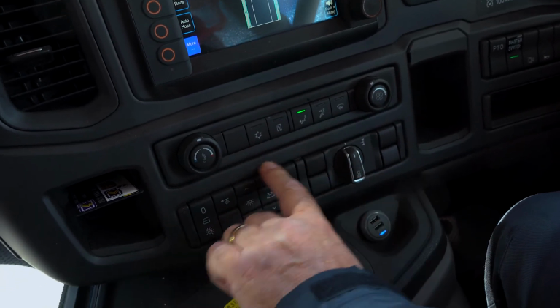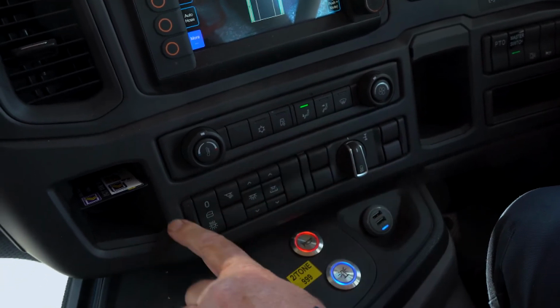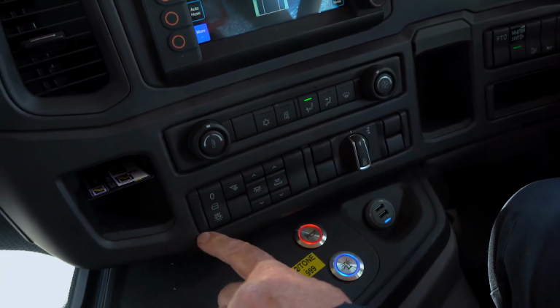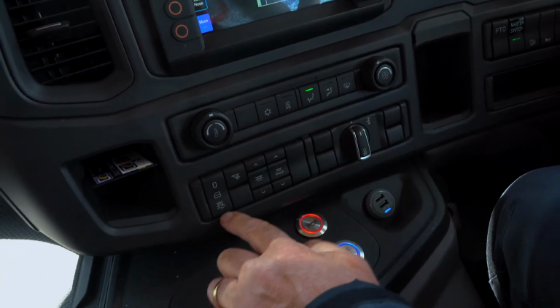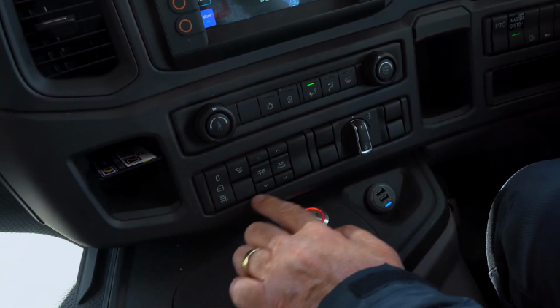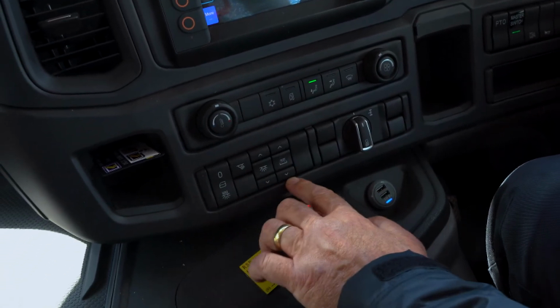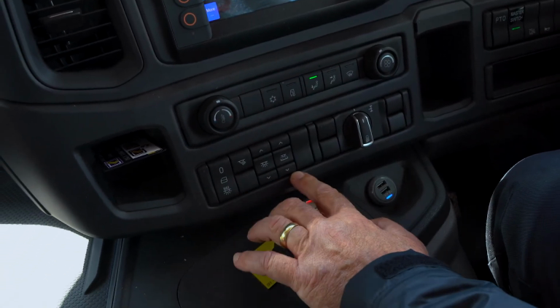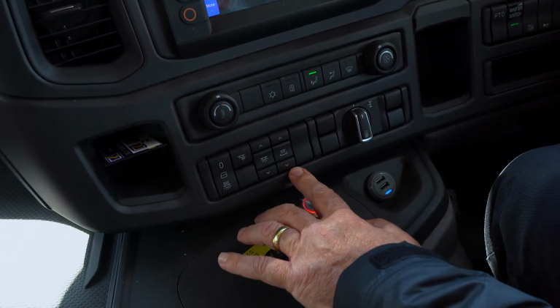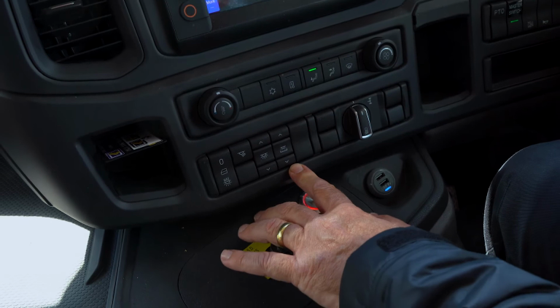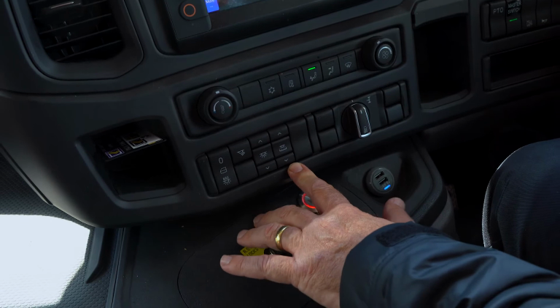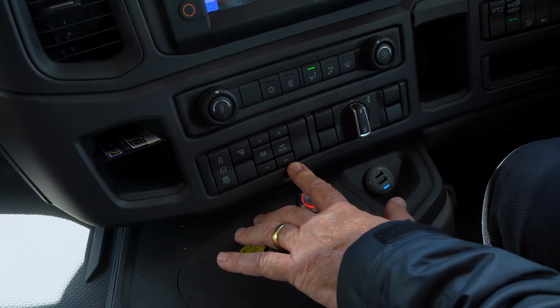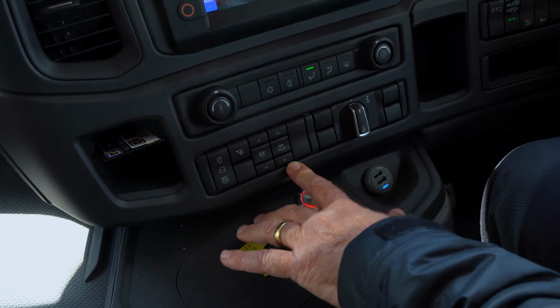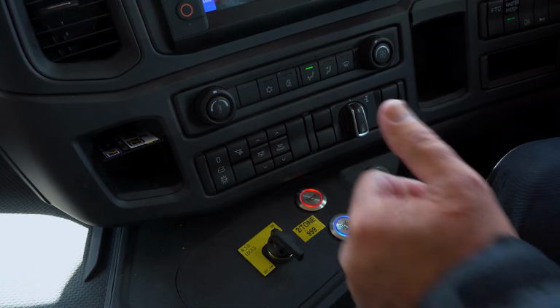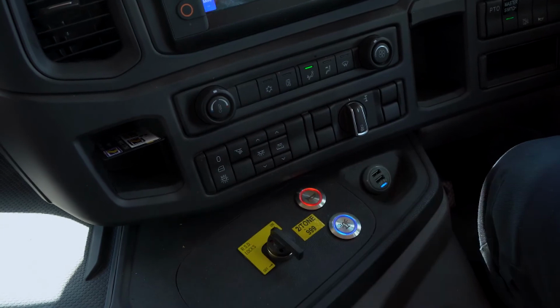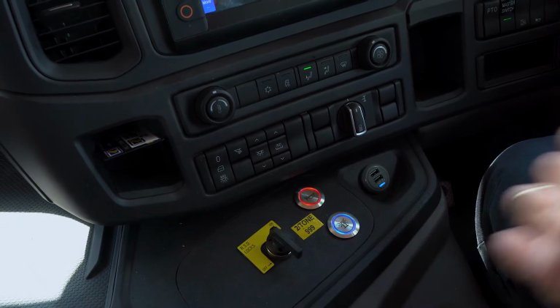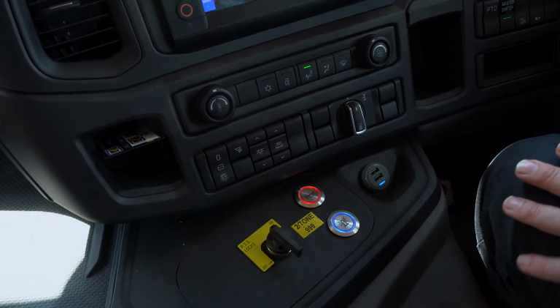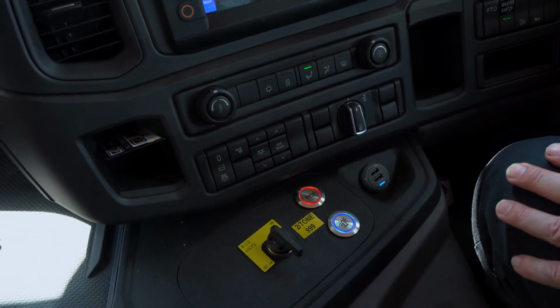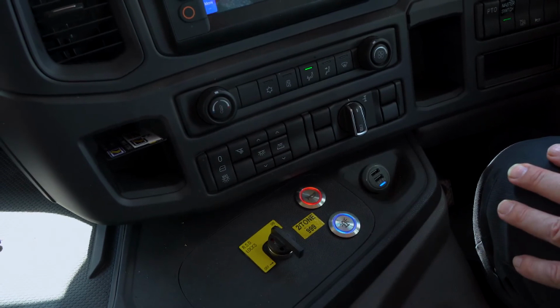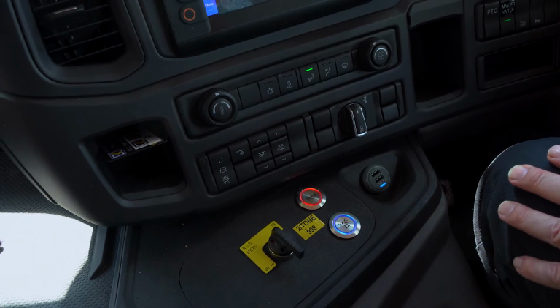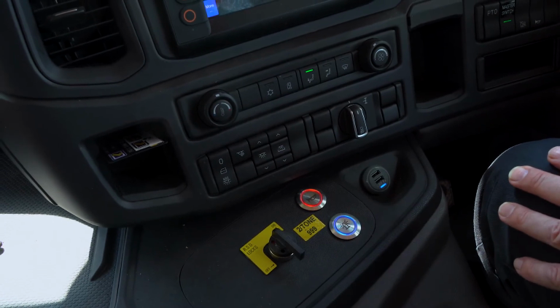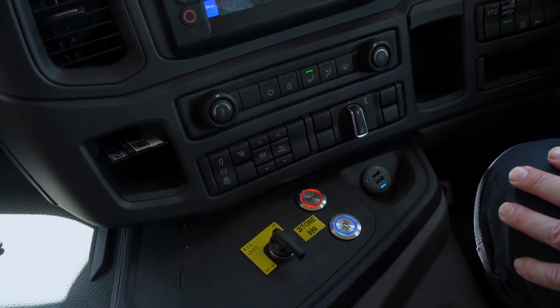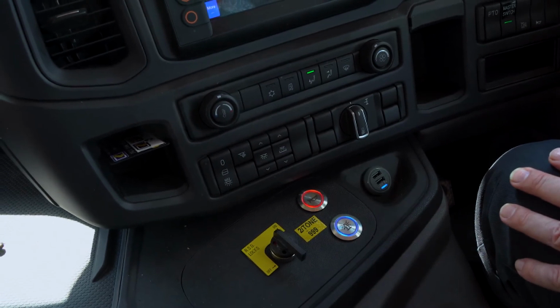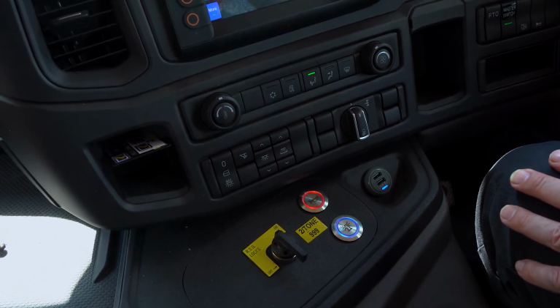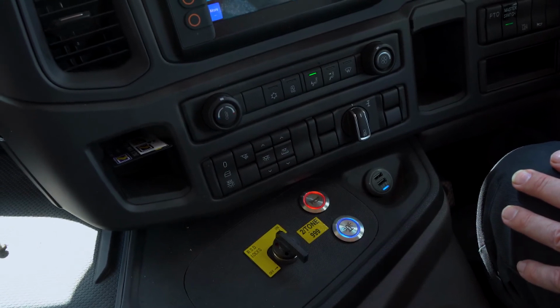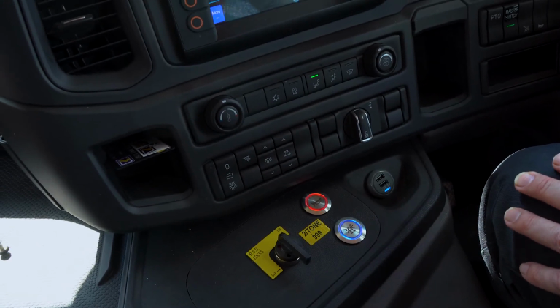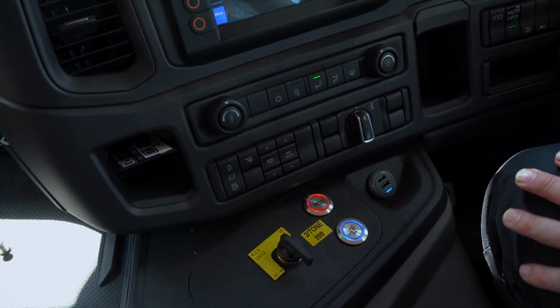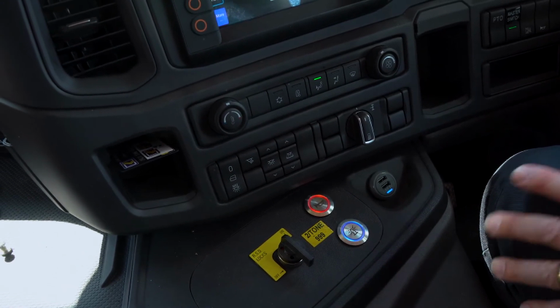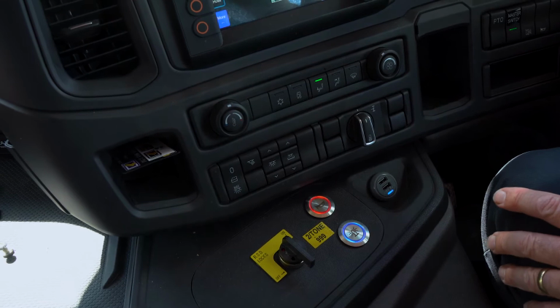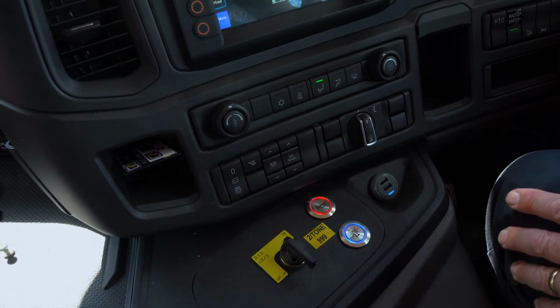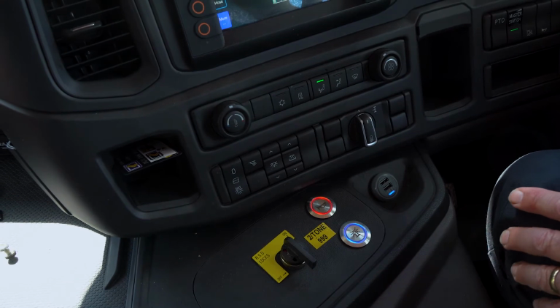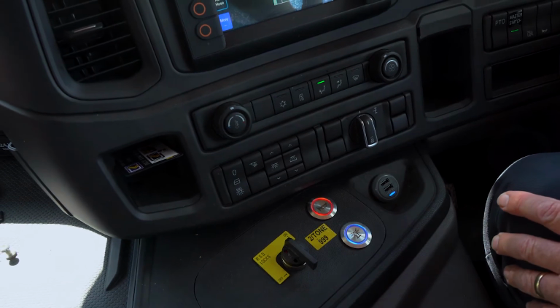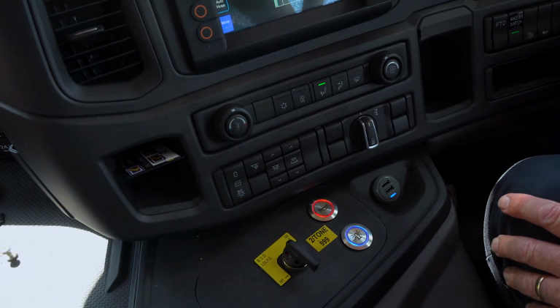This little bank here is all for the cab lighting, front and rear, also taking controls away from the back if you wanted to take them away.